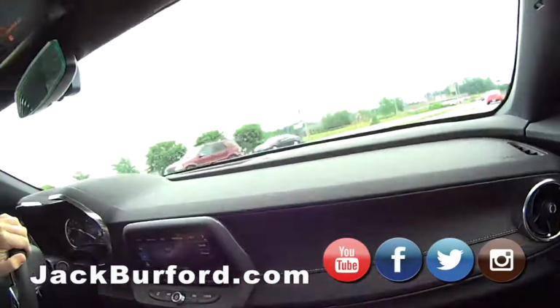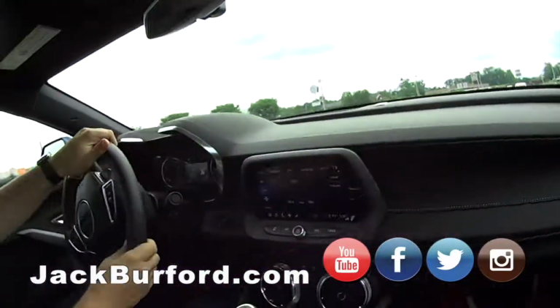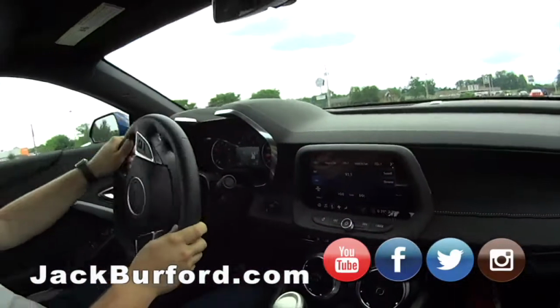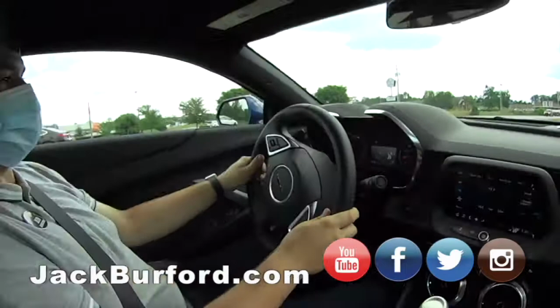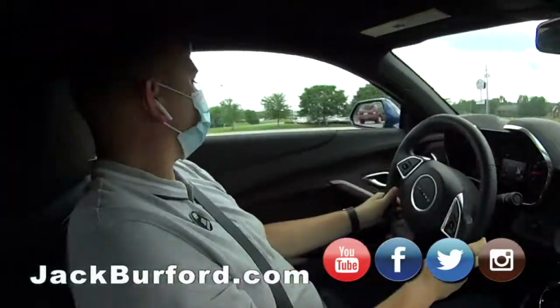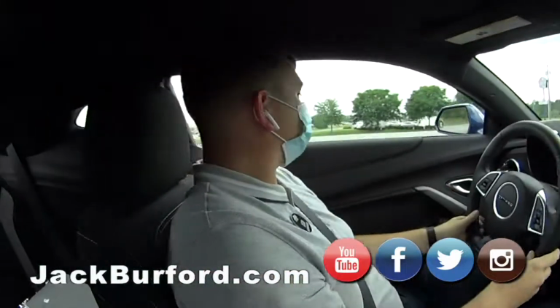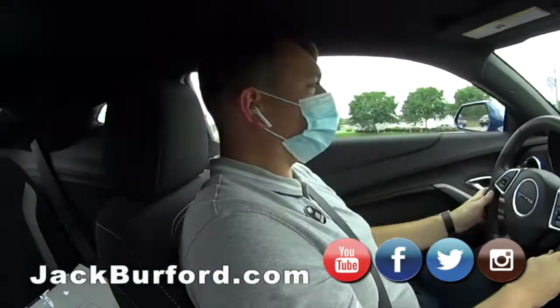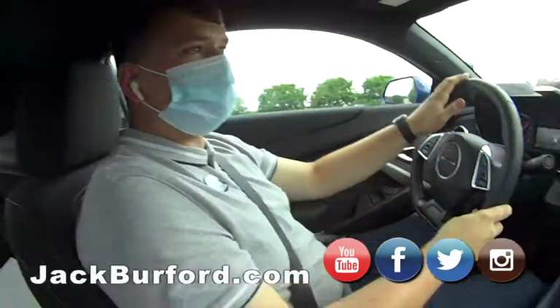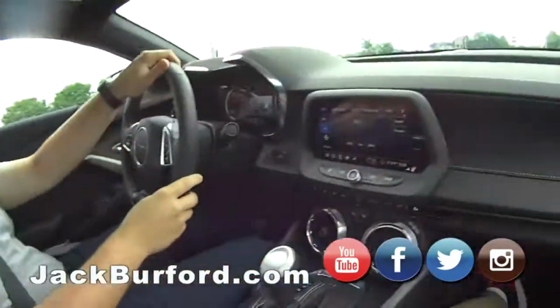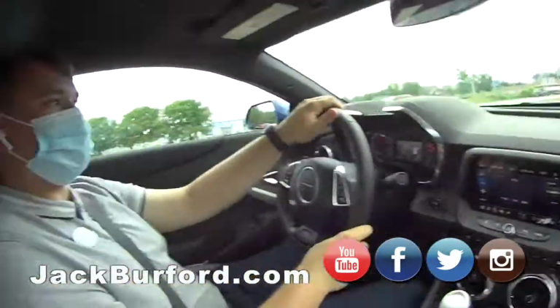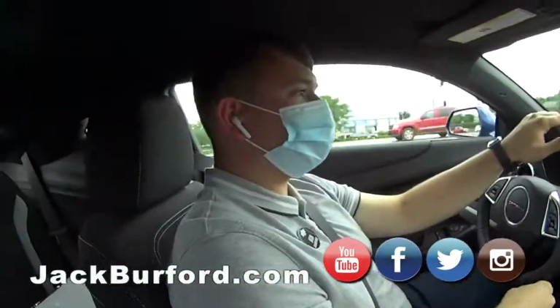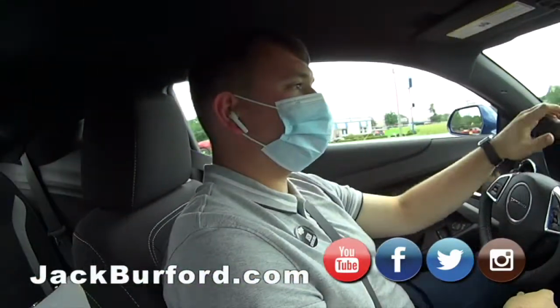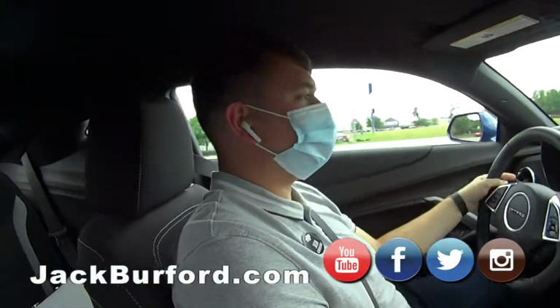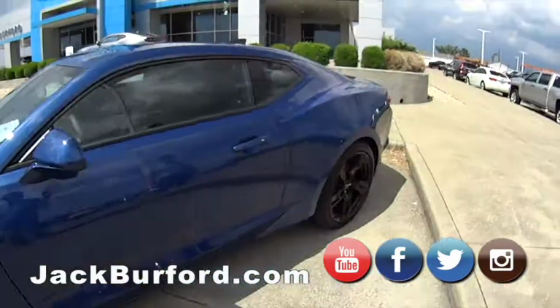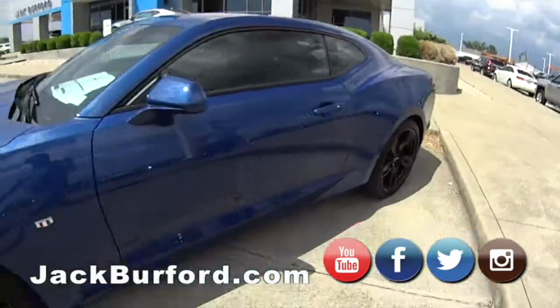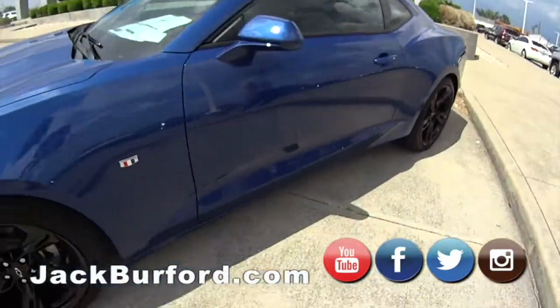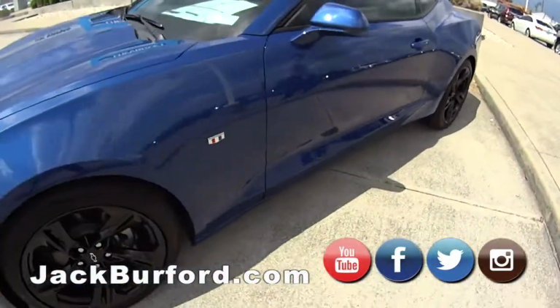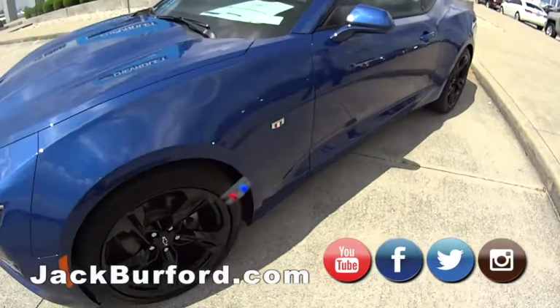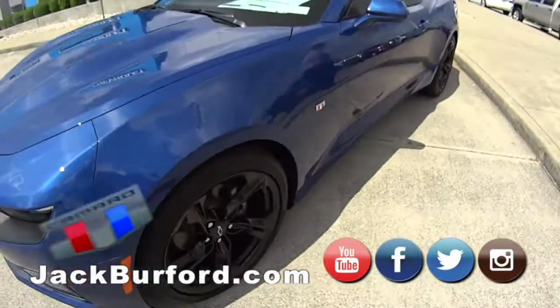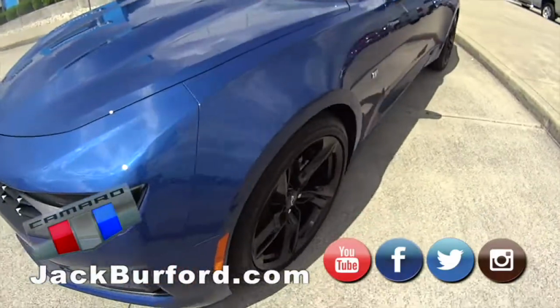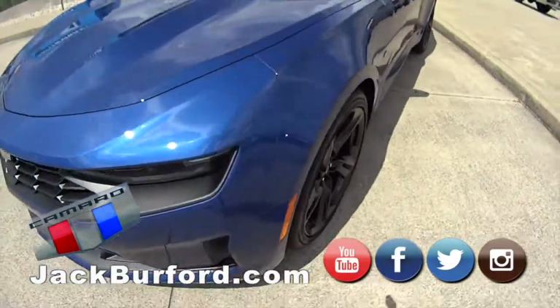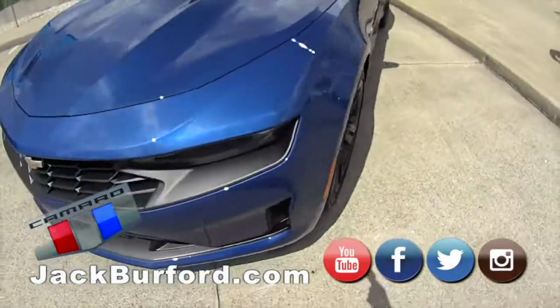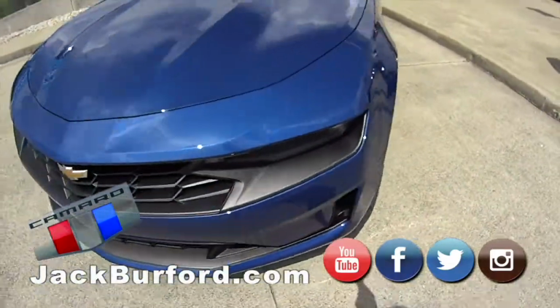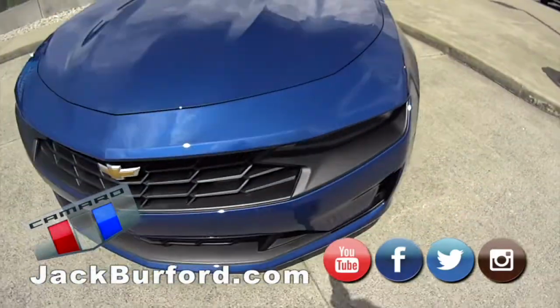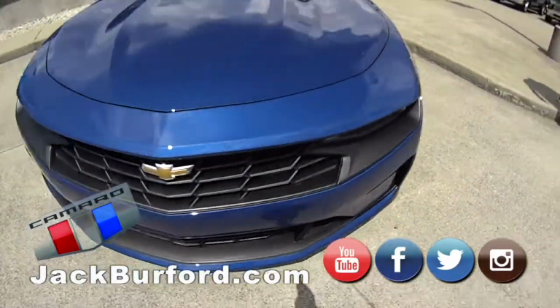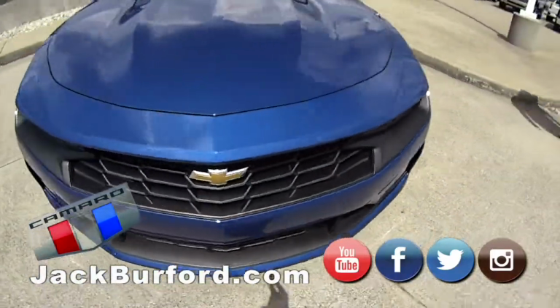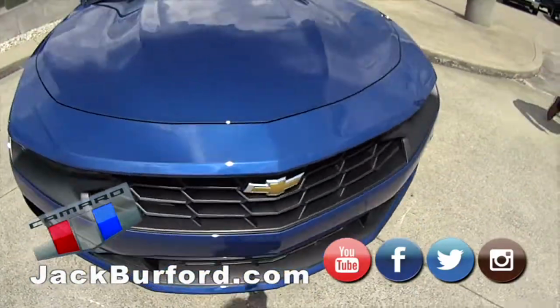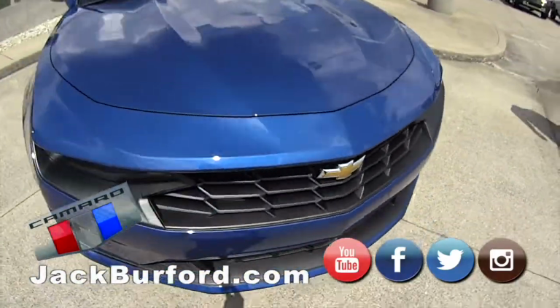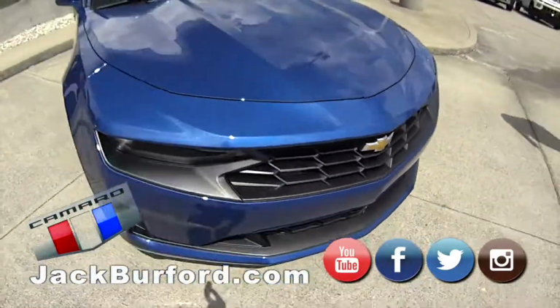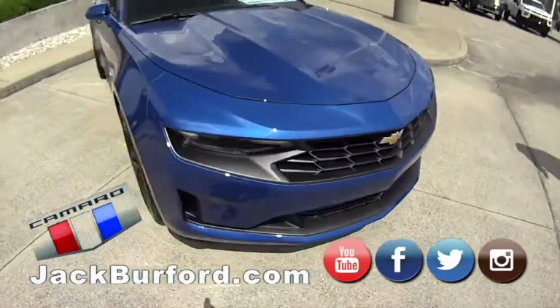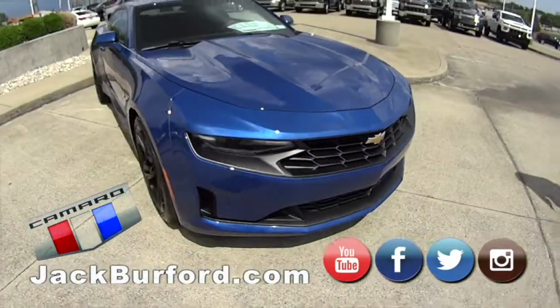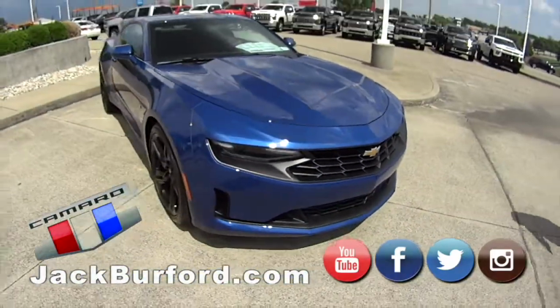Jason, what are we in baby? I'm going to say a Camaro. We are in a 2020 V6 Camaro that actually has quite a bit of pickup in it.